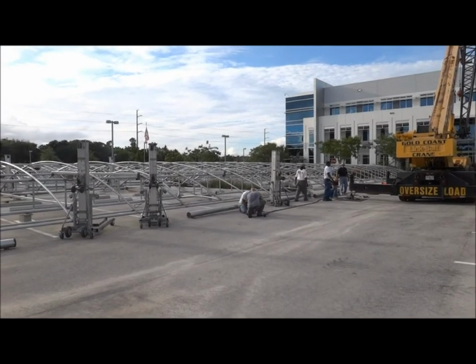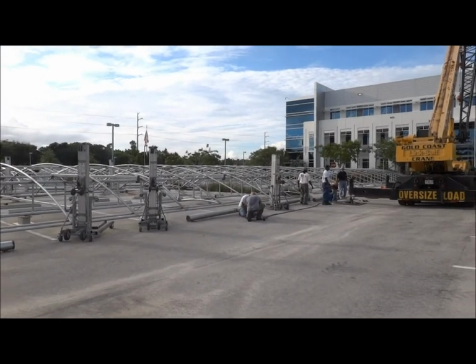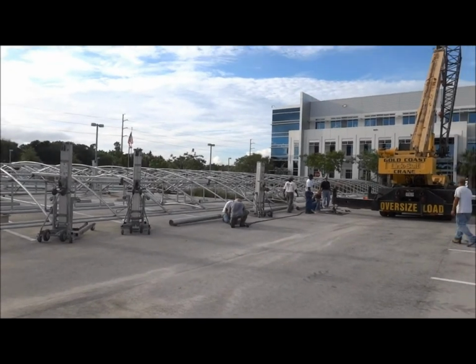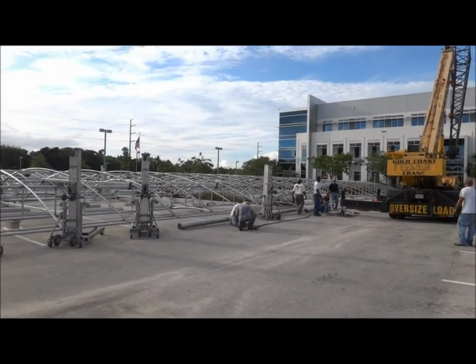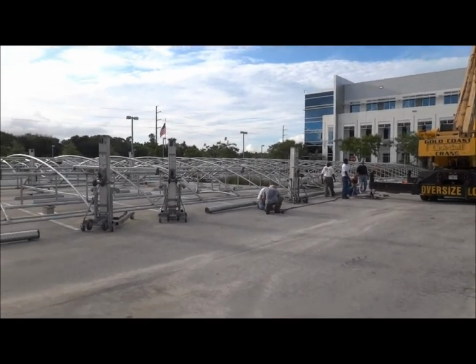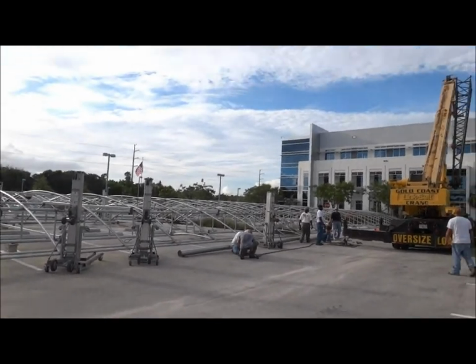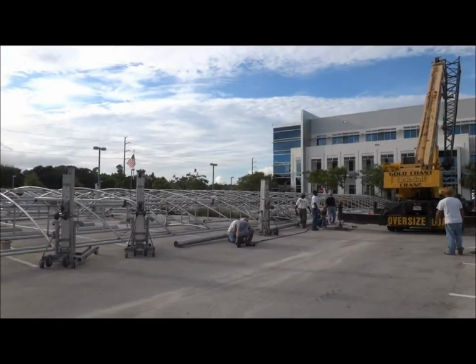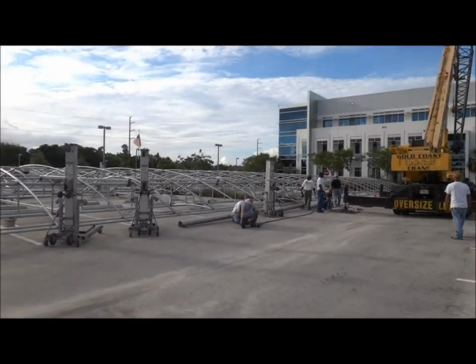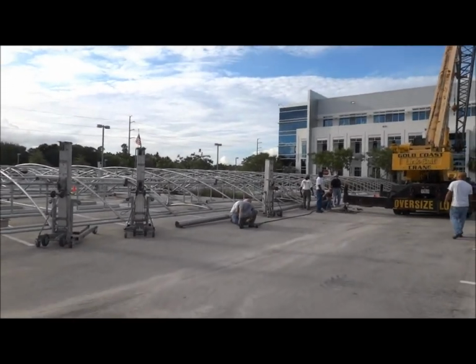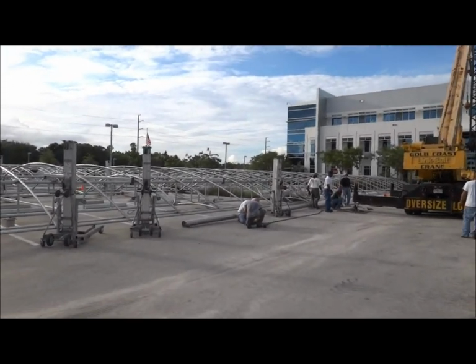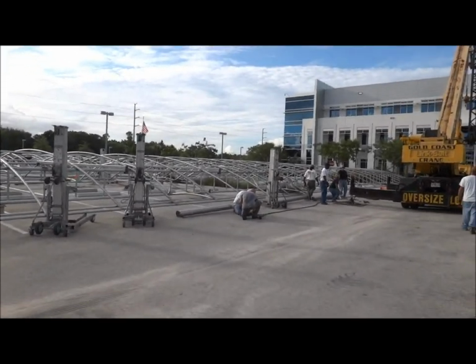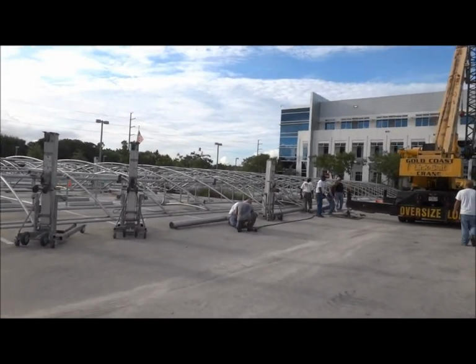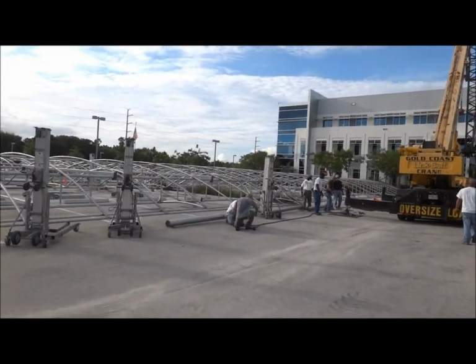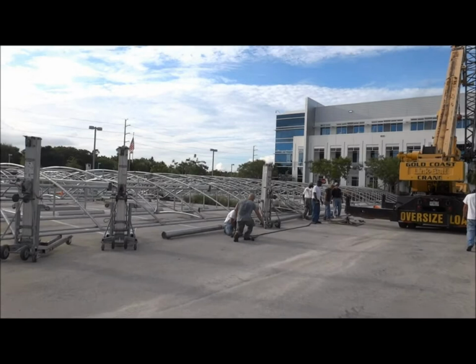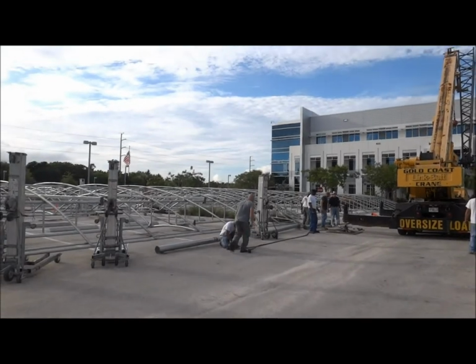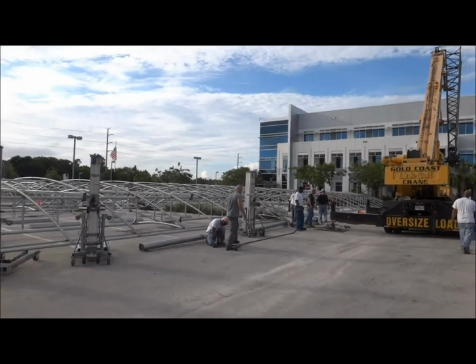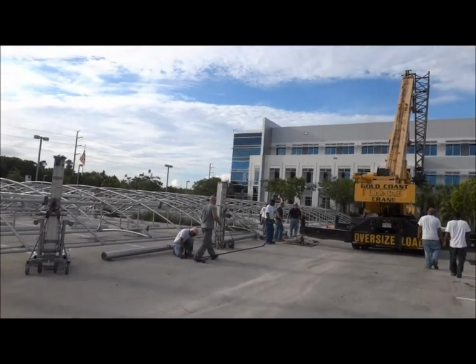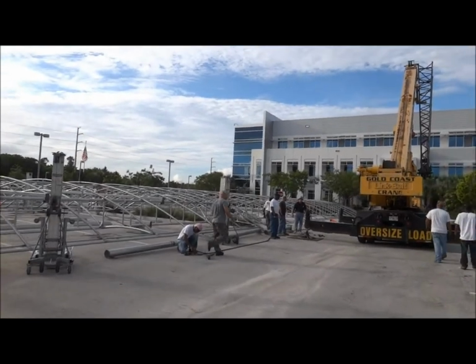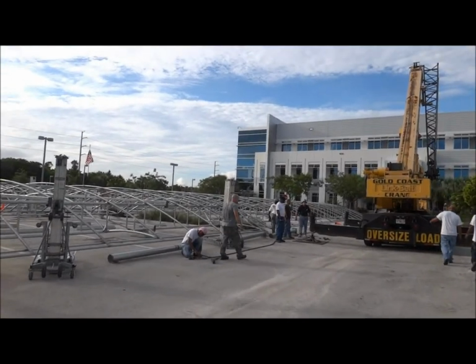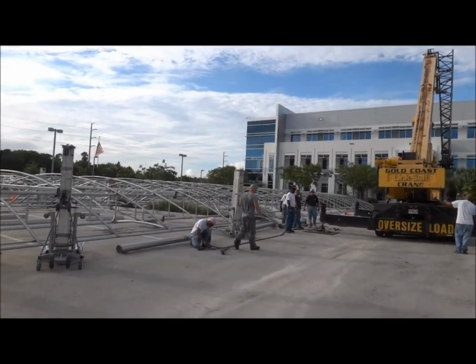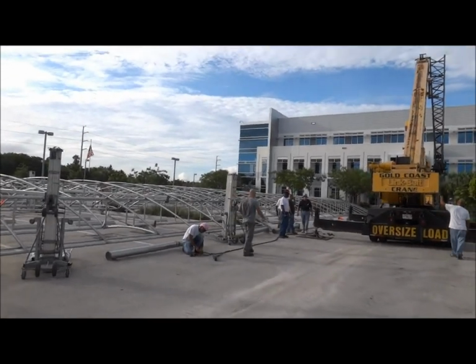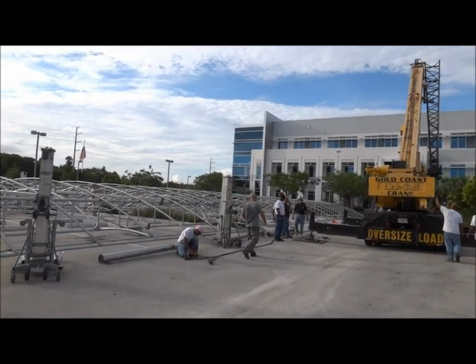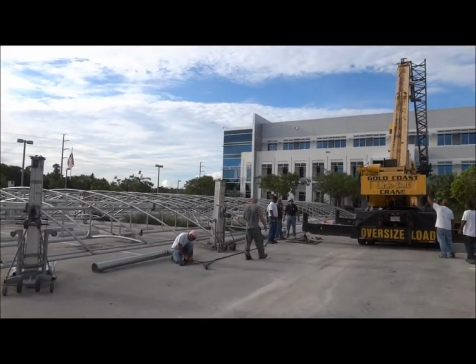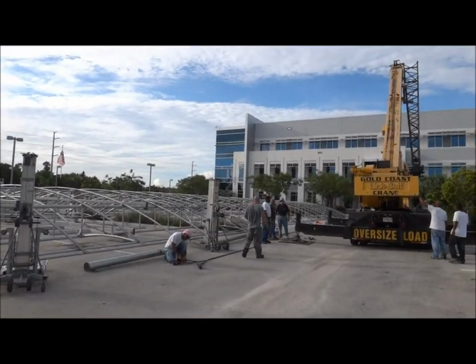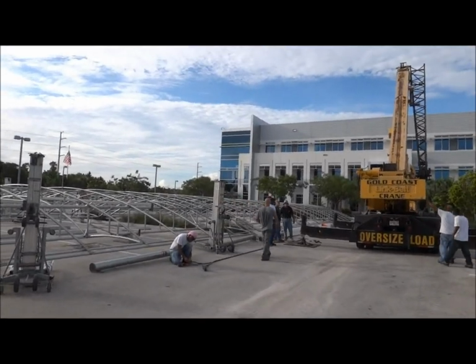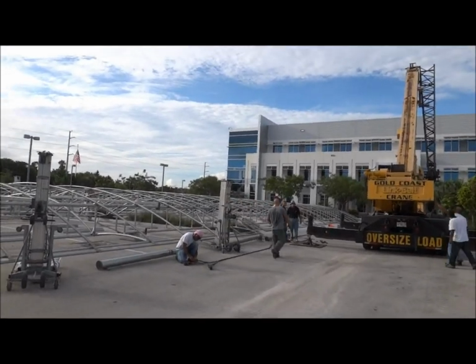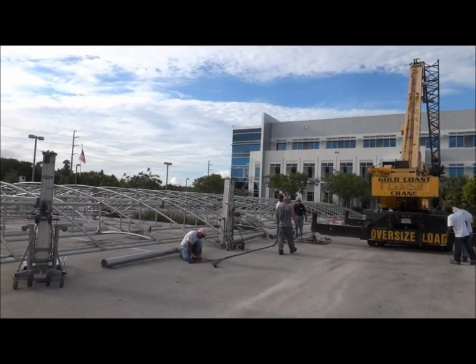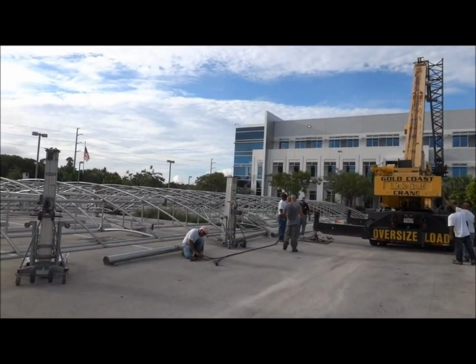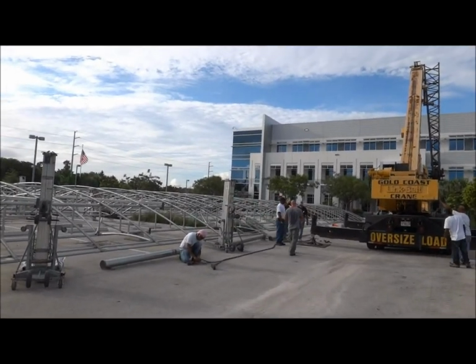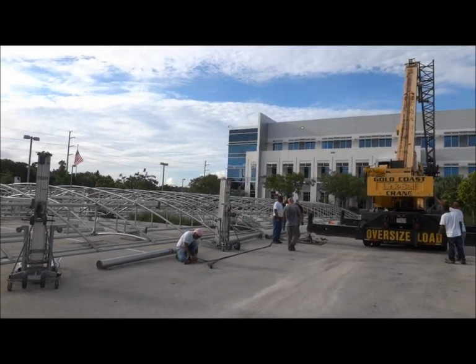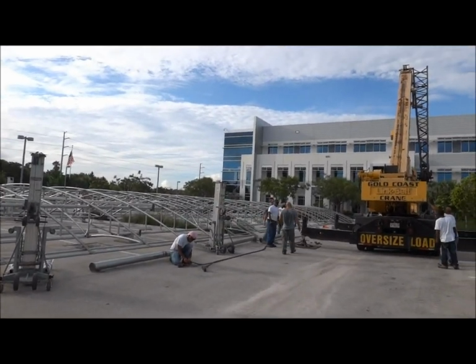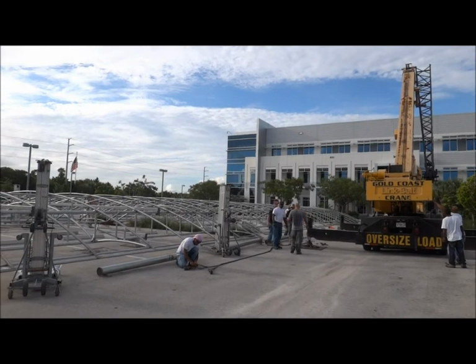Knowledge of rigging is very important on a job of this scale. Good thing we have people that are qualified. Most companies don't.